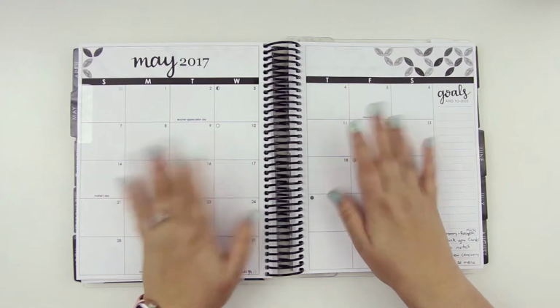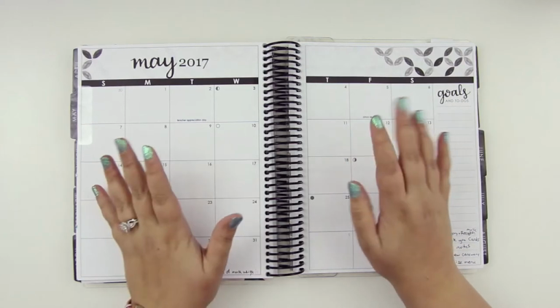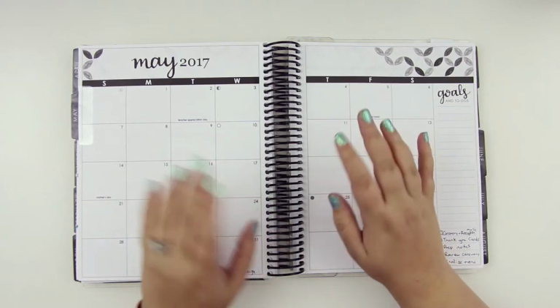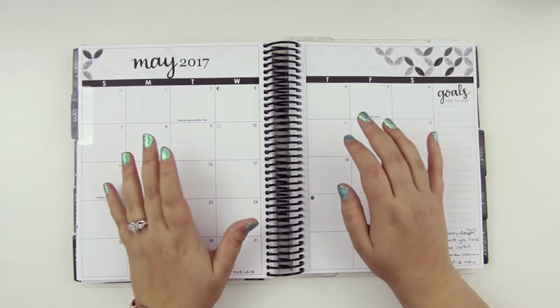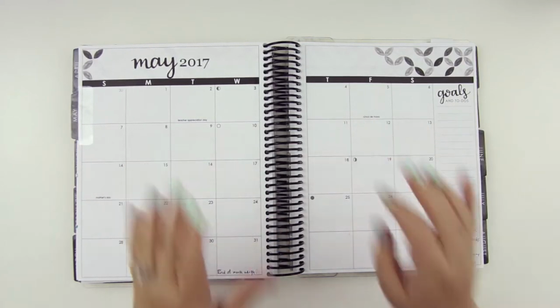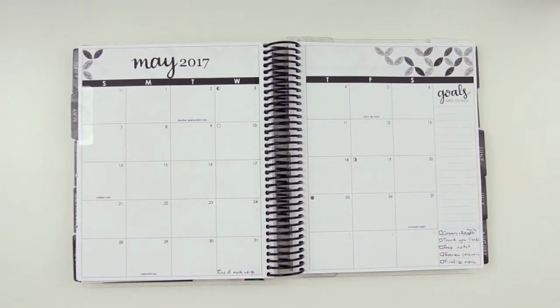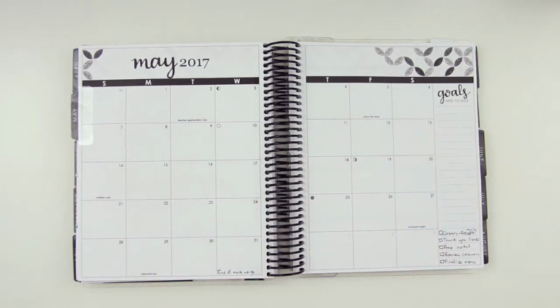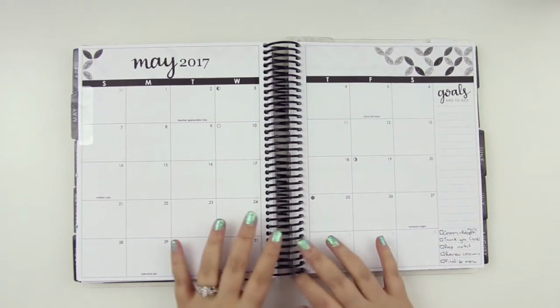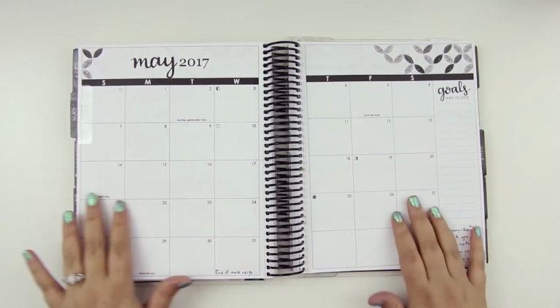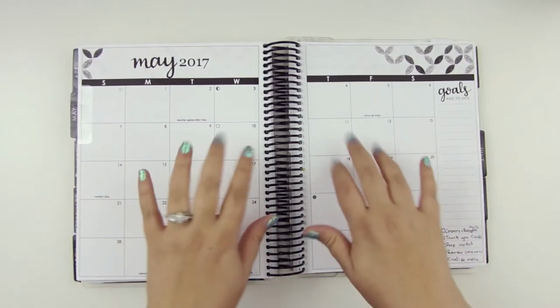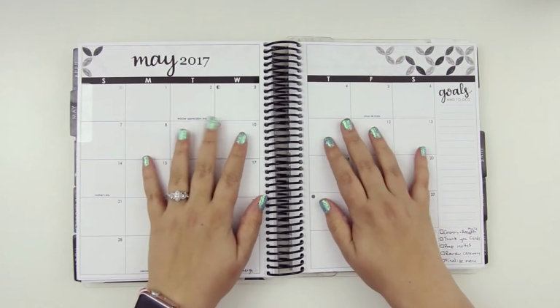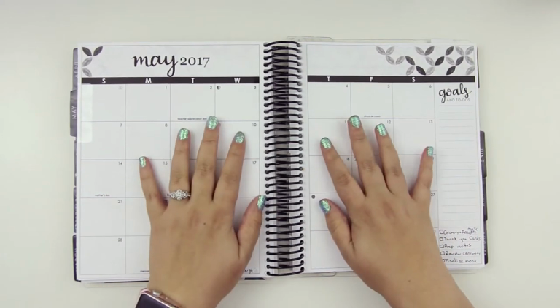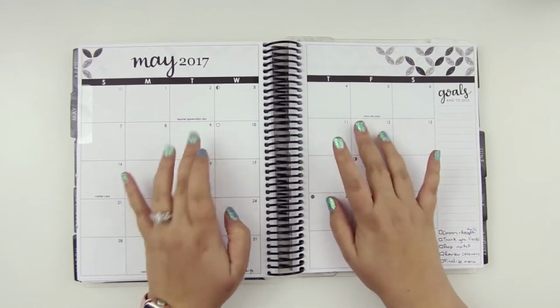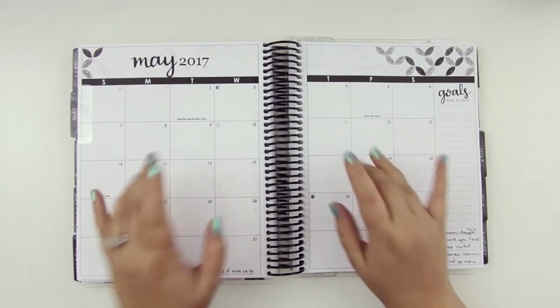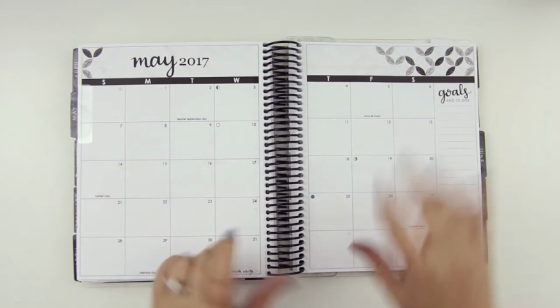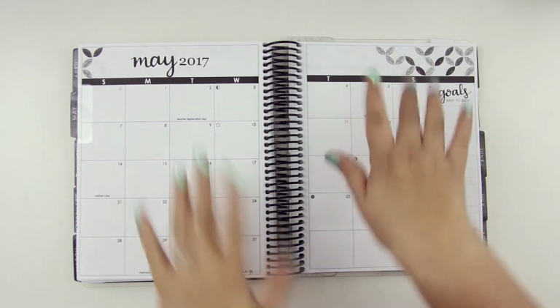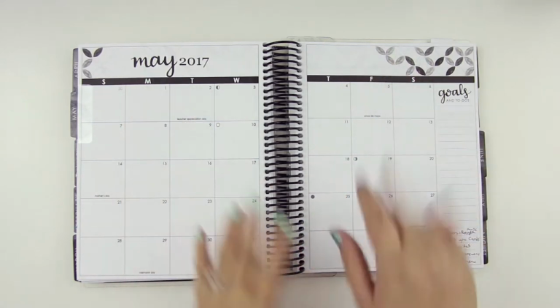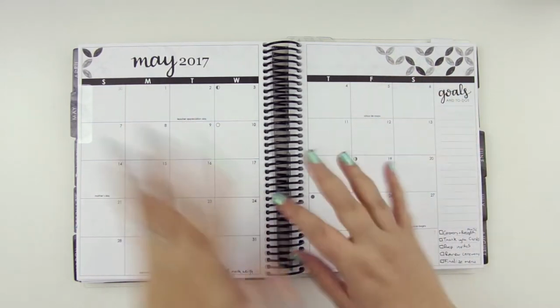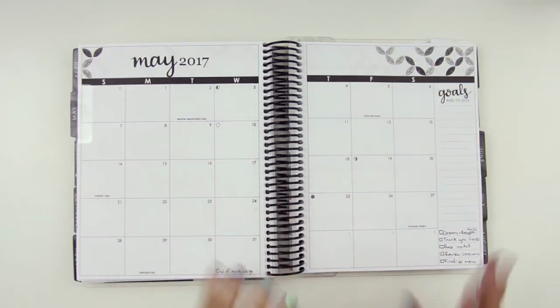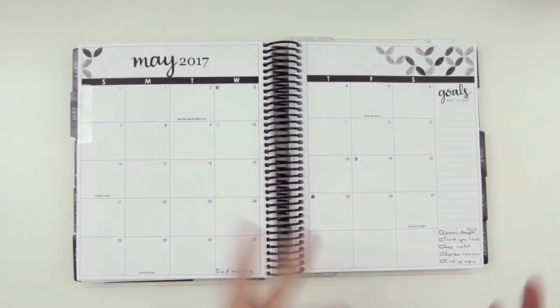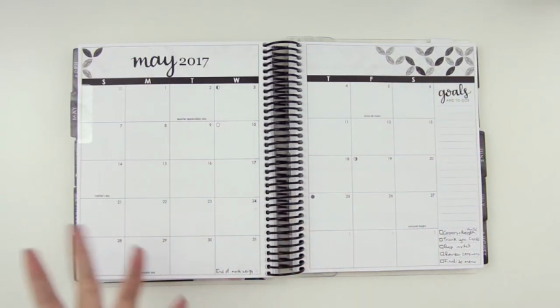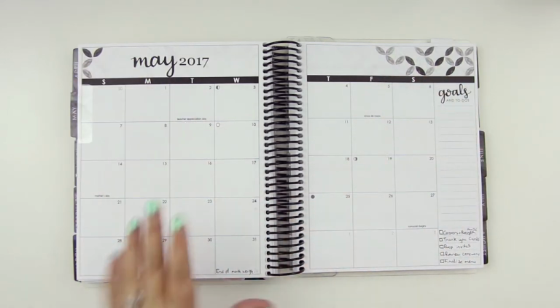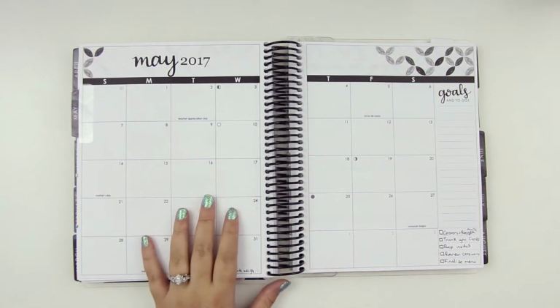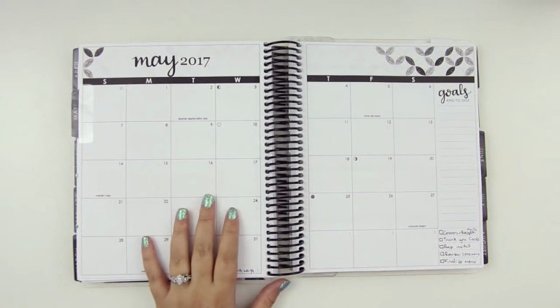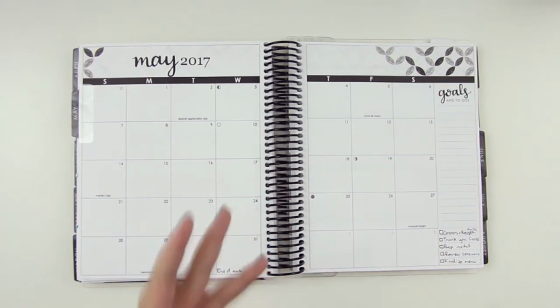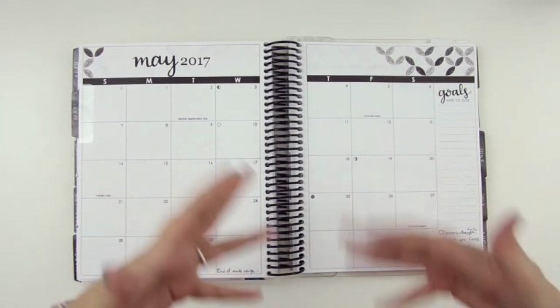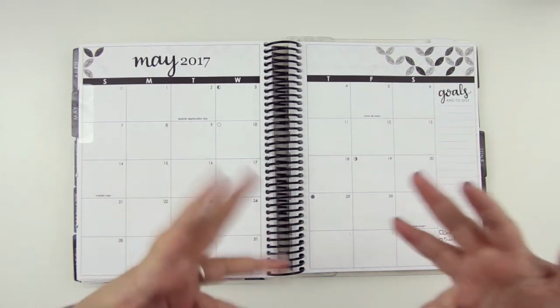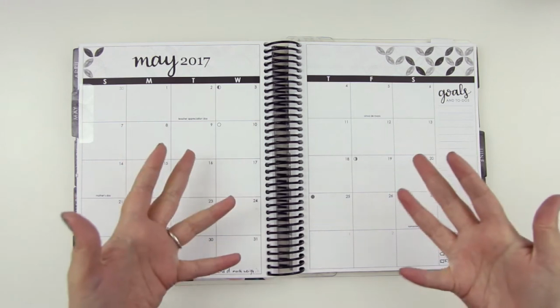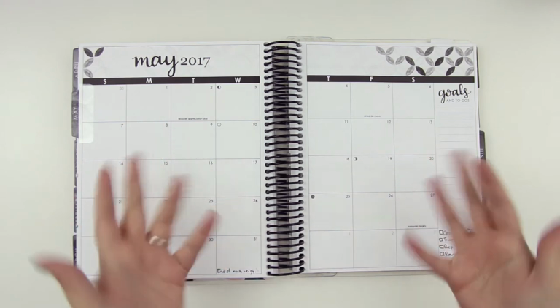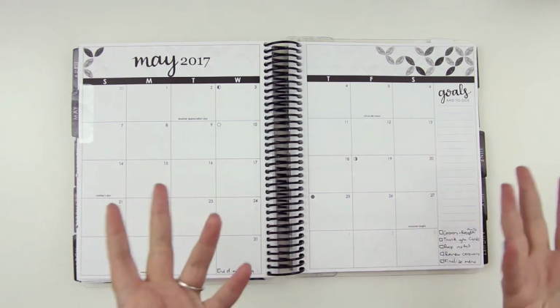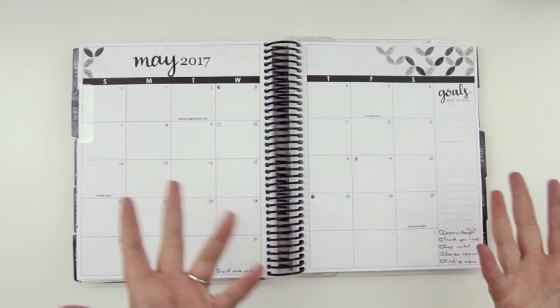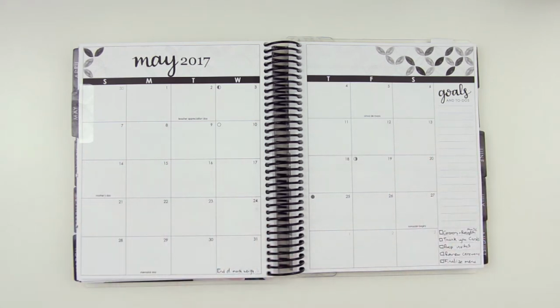Hey guys, Sarah here, back with a monthly plan with me. It cut out again — it just keeps cutting. I feel like it needs to warm up or something before it. I don't know.